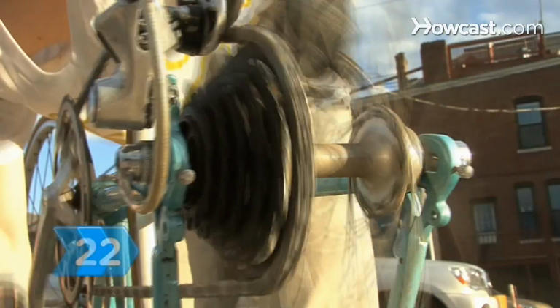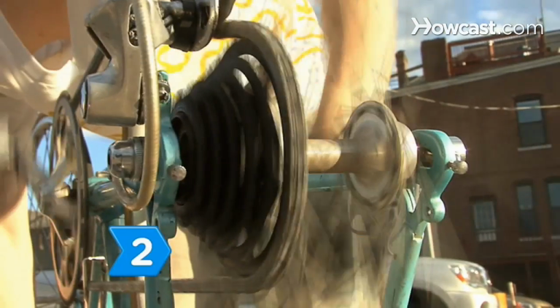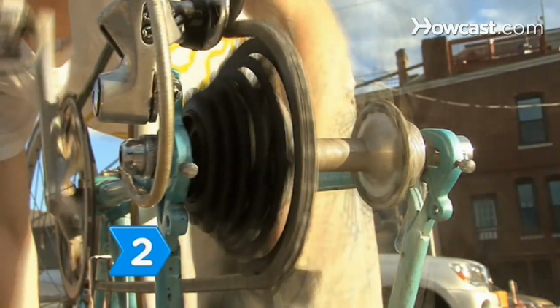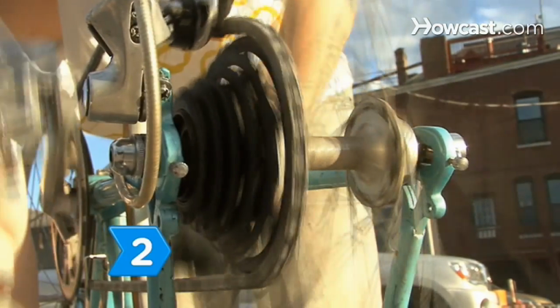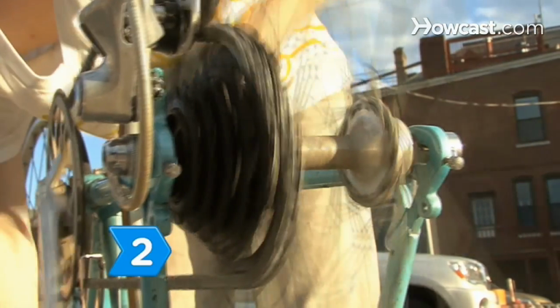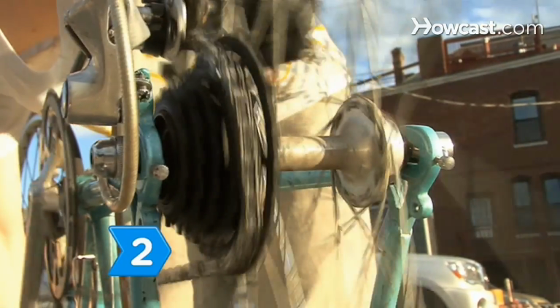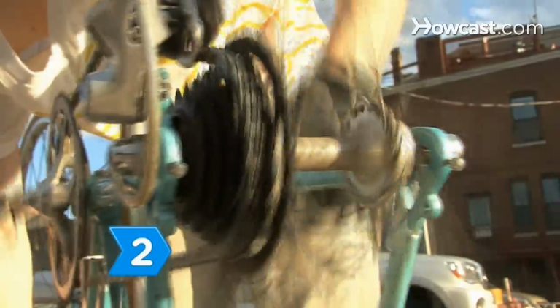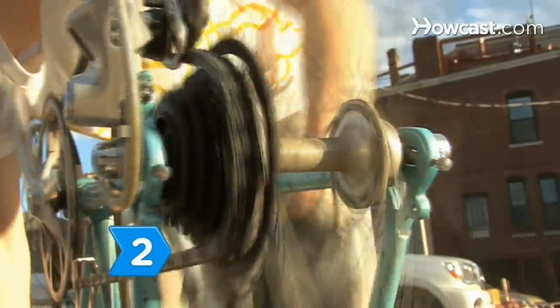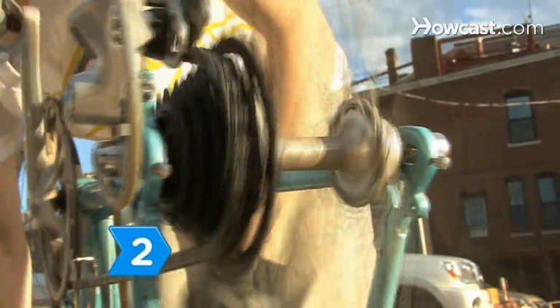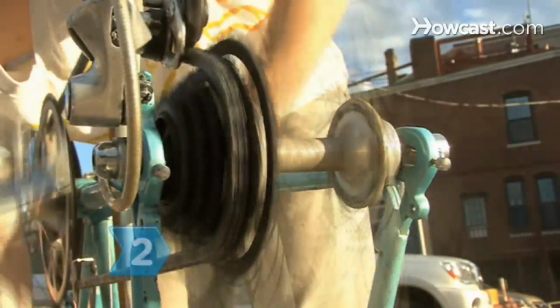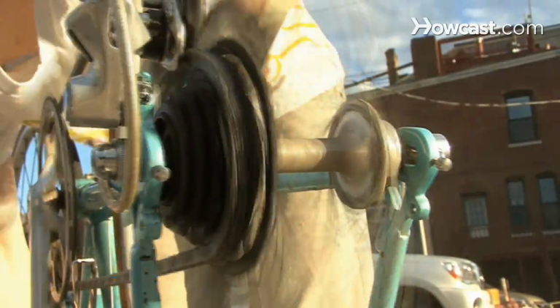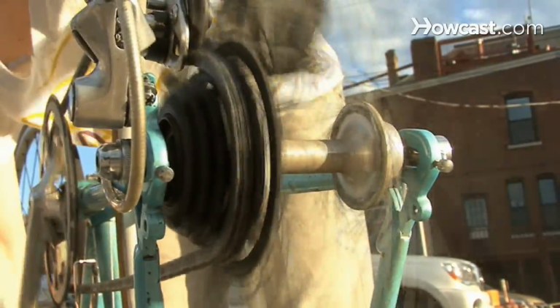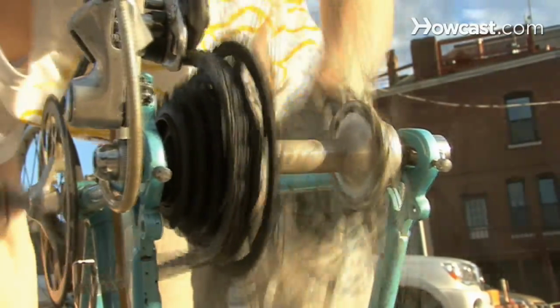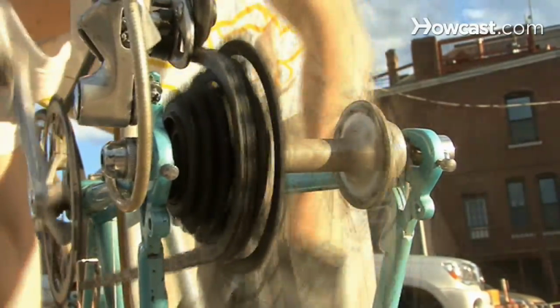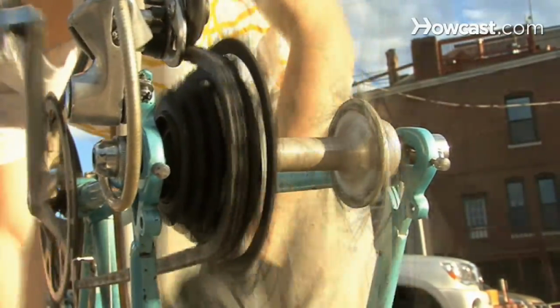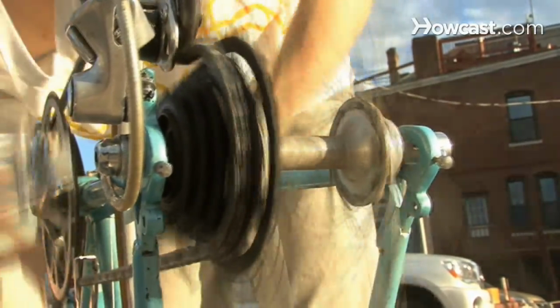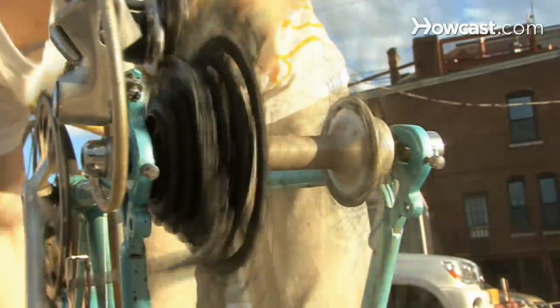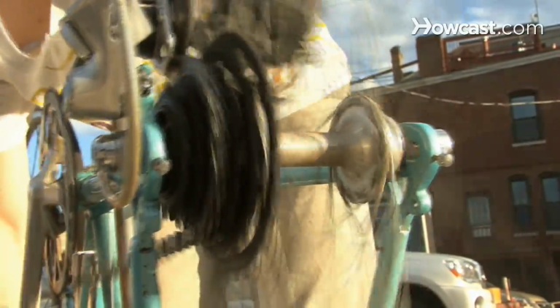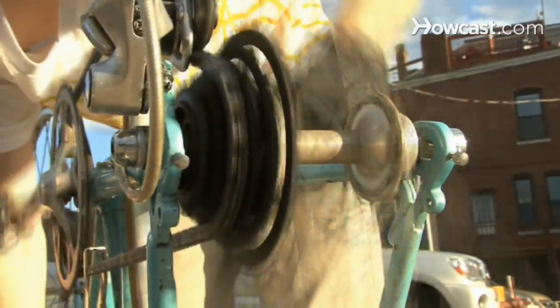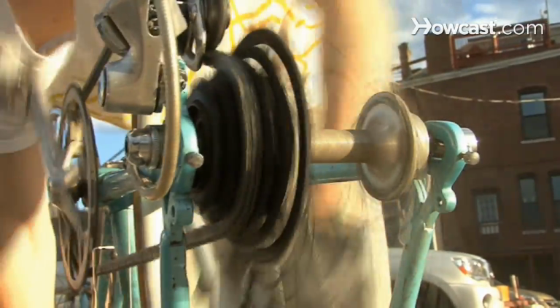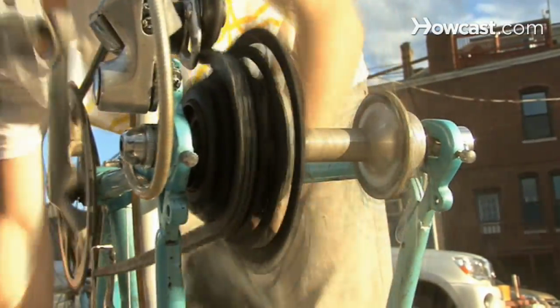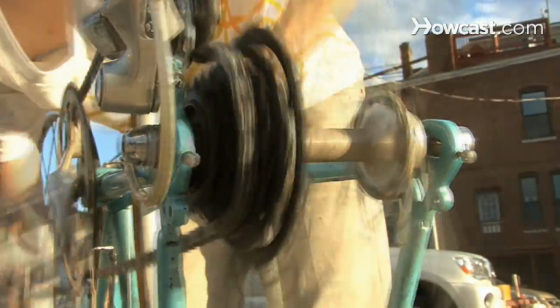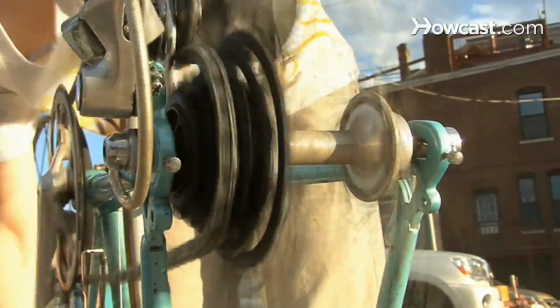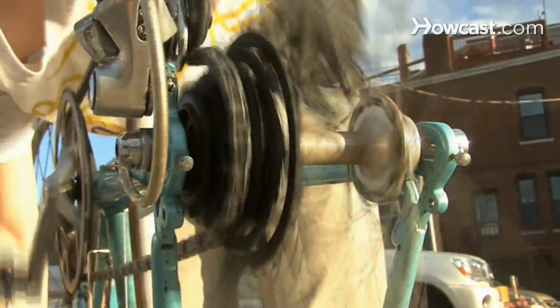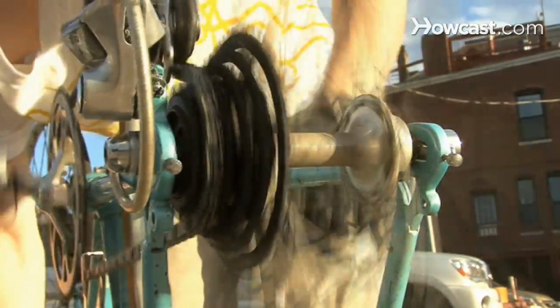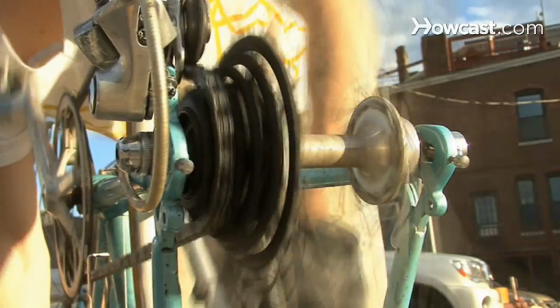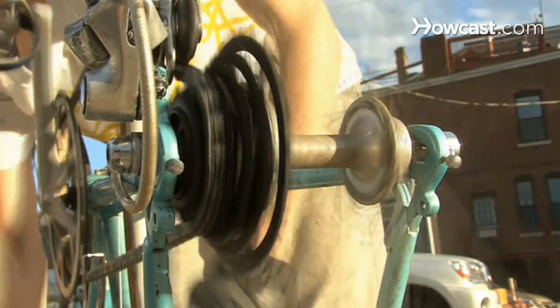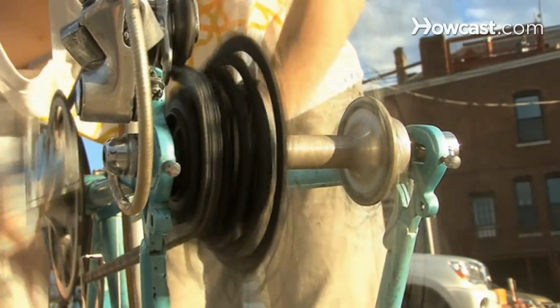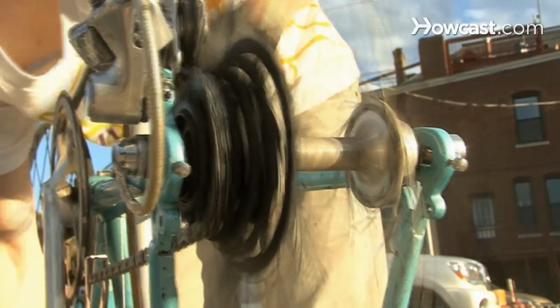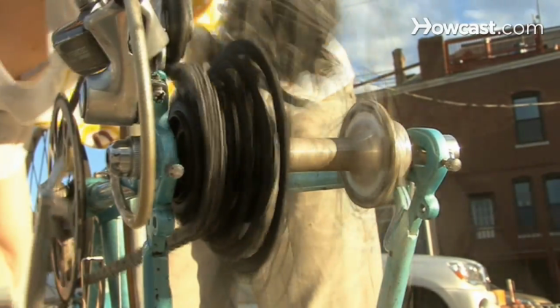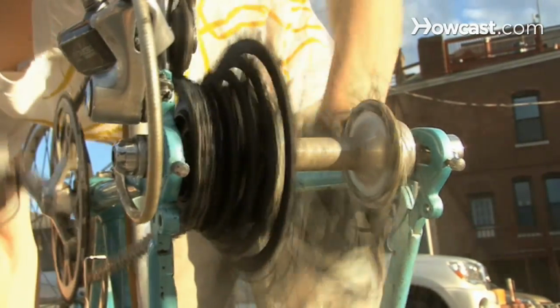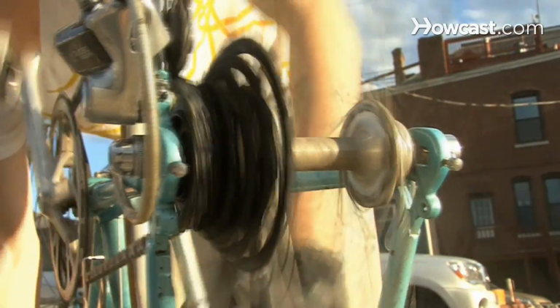Step 2. Know that most road racing bikes have 20 gears. Consider compact gearing if you ride over hilly terrain for greater ease without sacrificing speed.